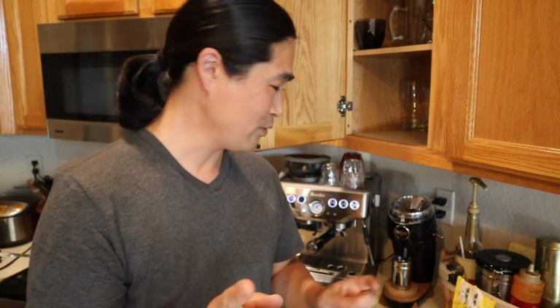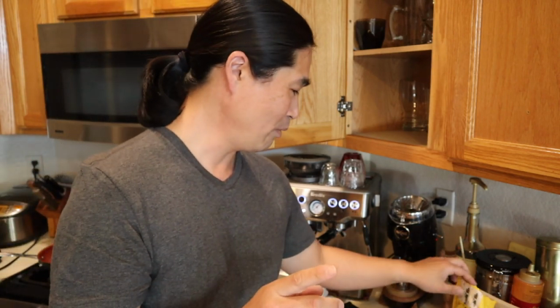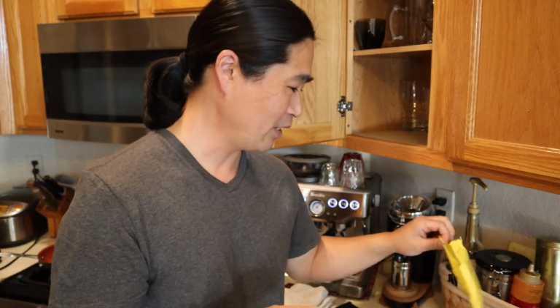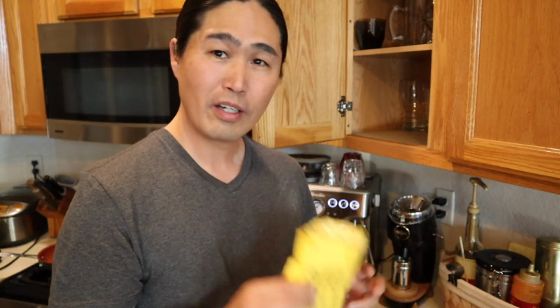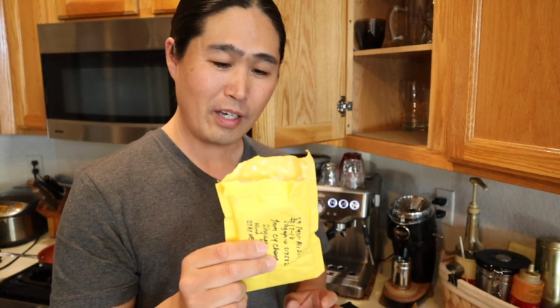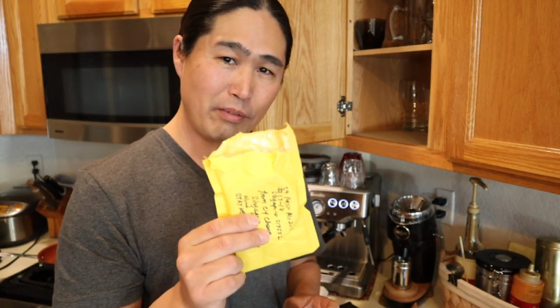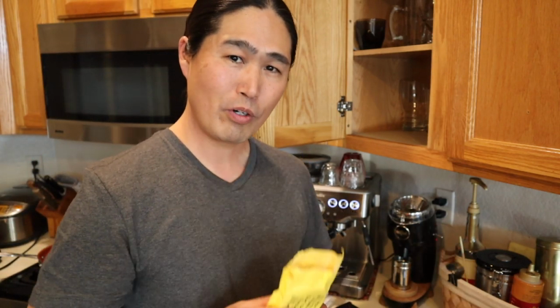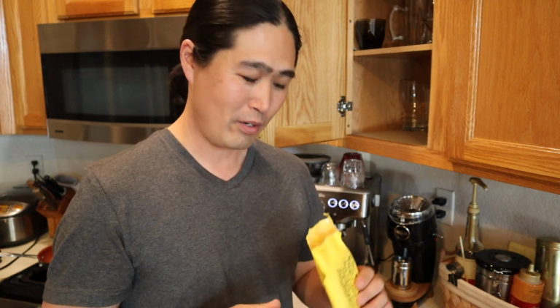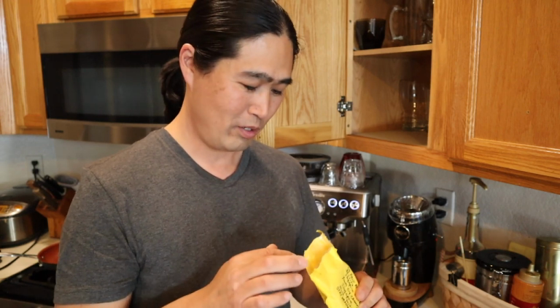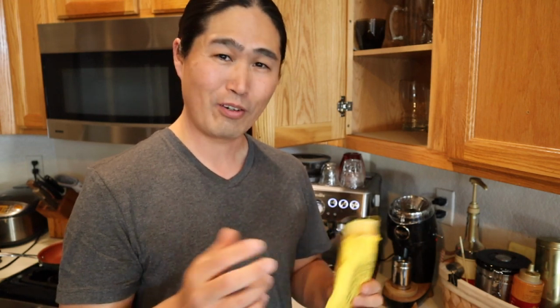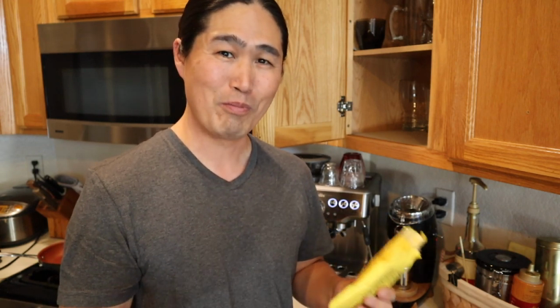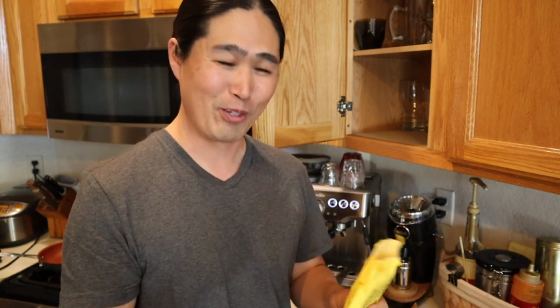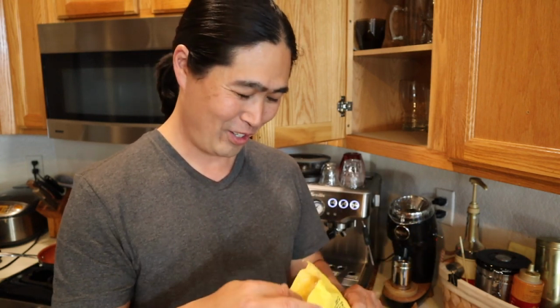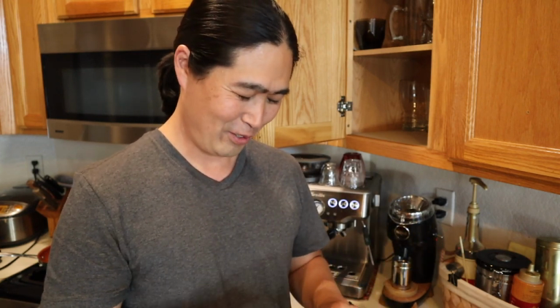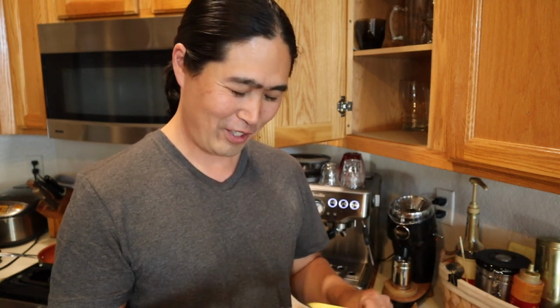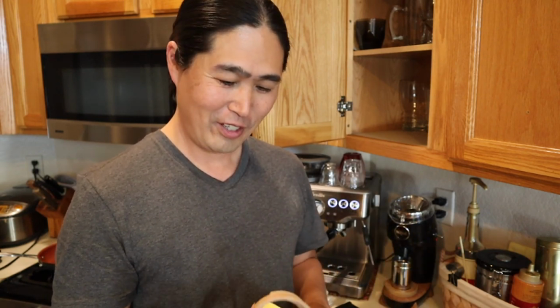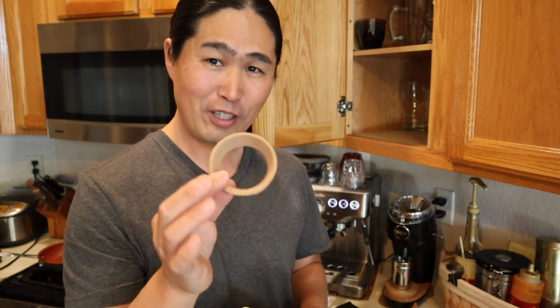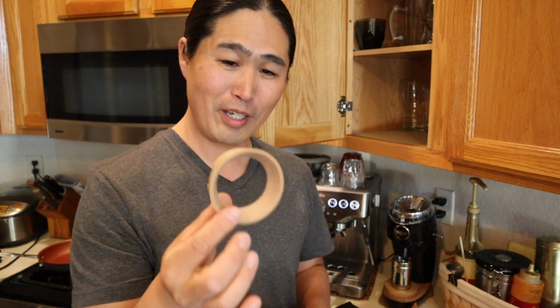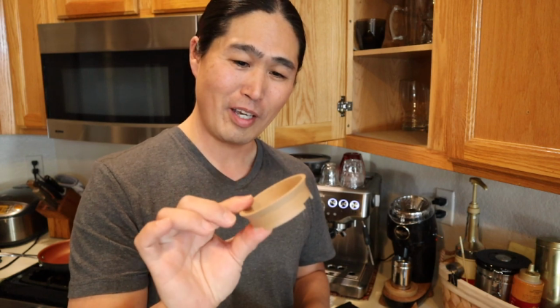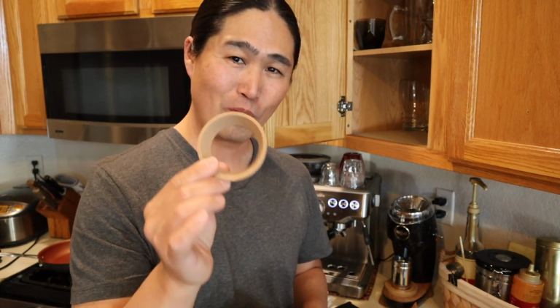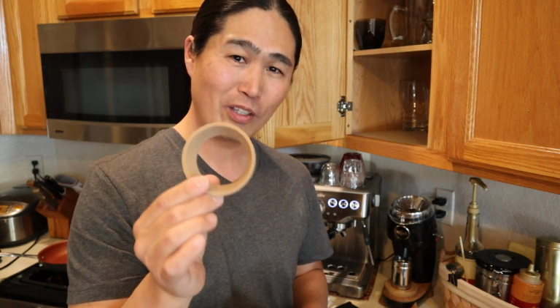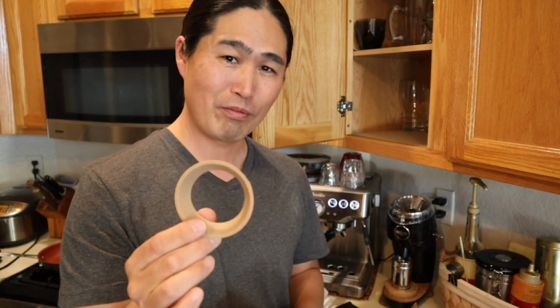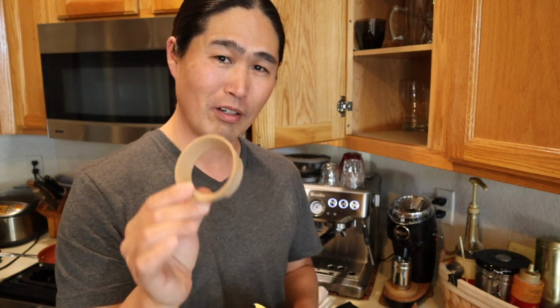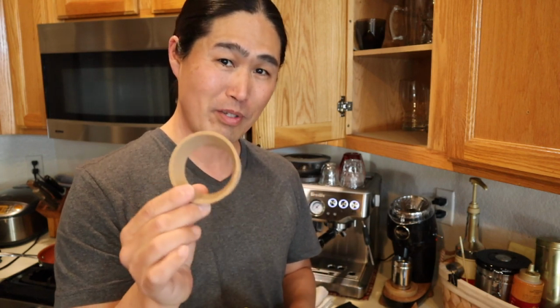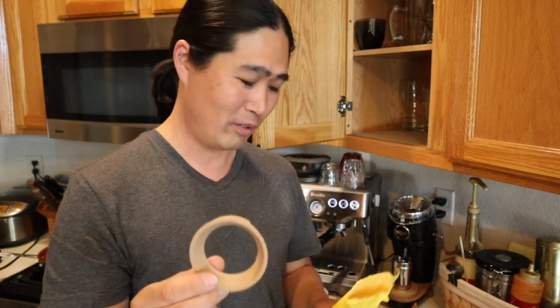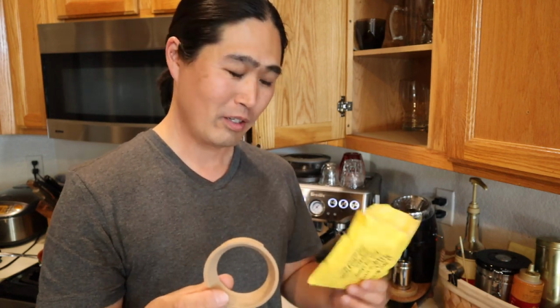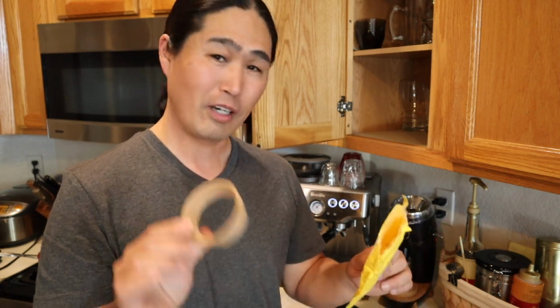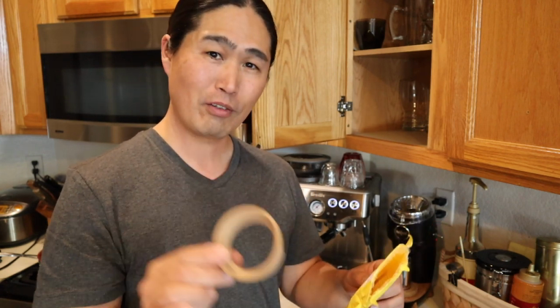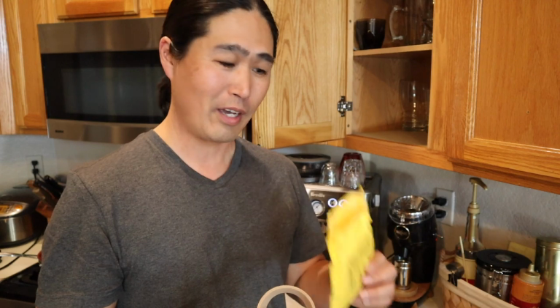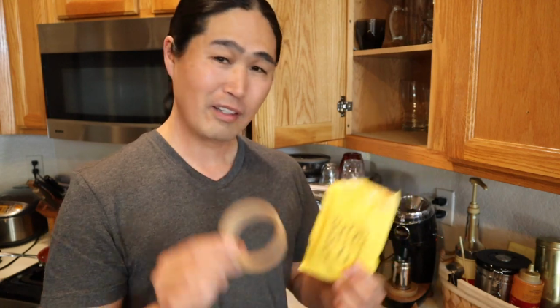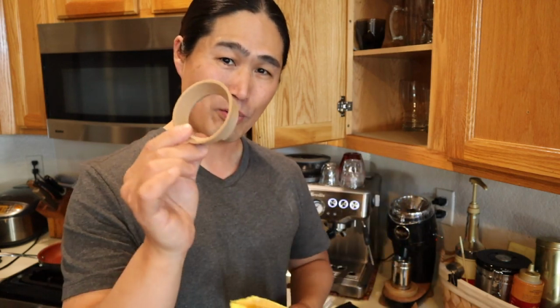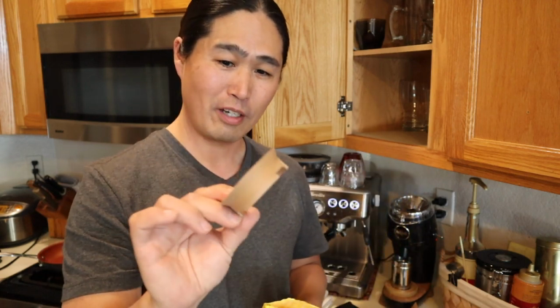One more thing — I got a gift from one of my viewers. He made me a 3D dosing funnel from Singapore. I'm going to shout out to Cy — thank you, Cy! I'm going to use this today.